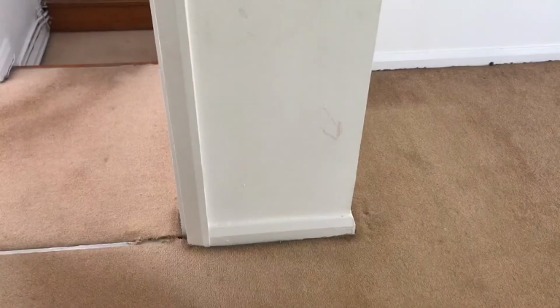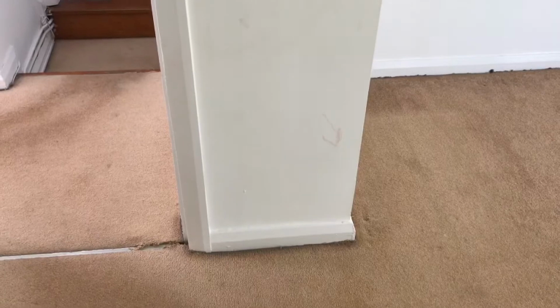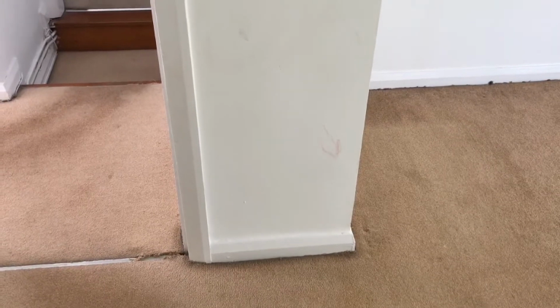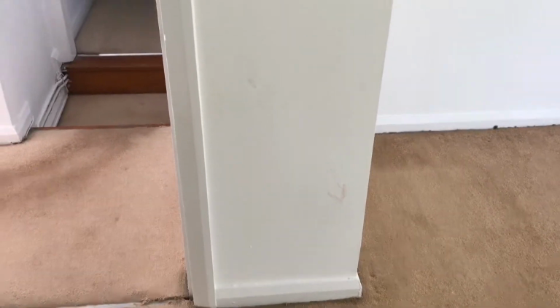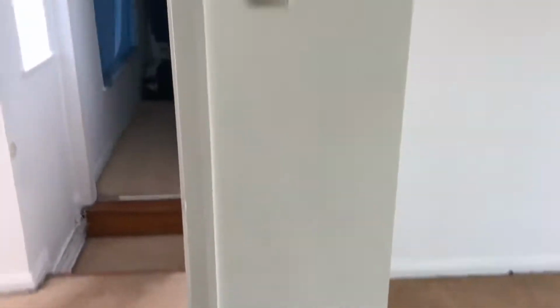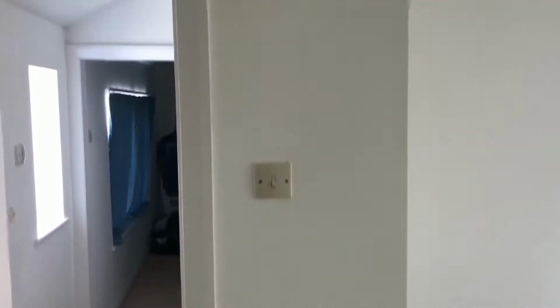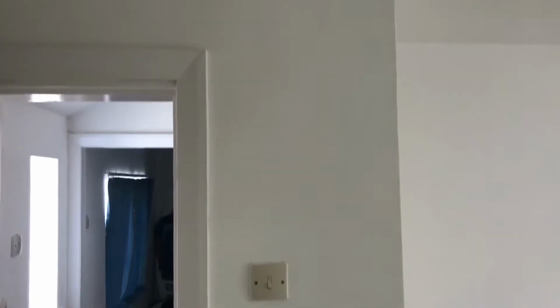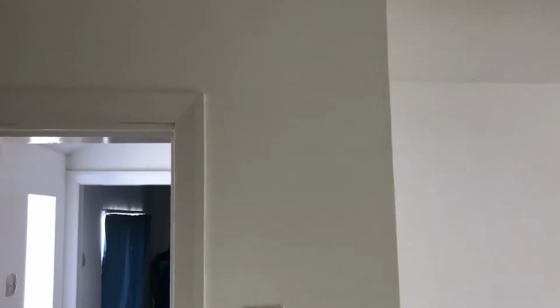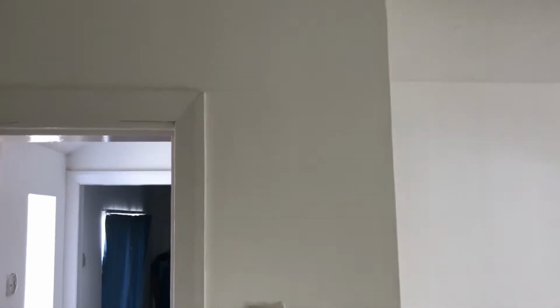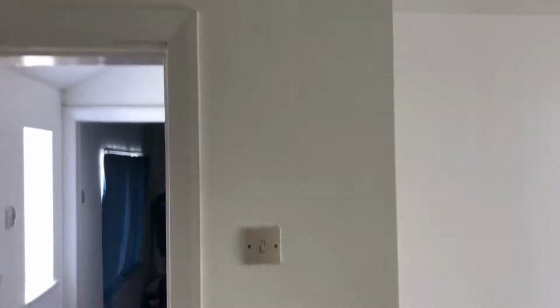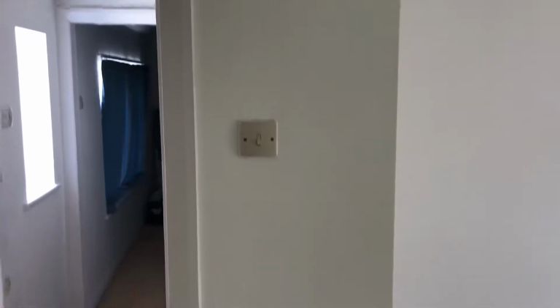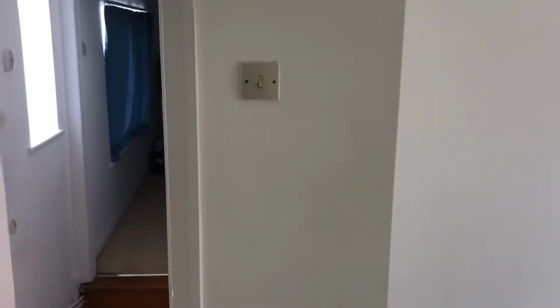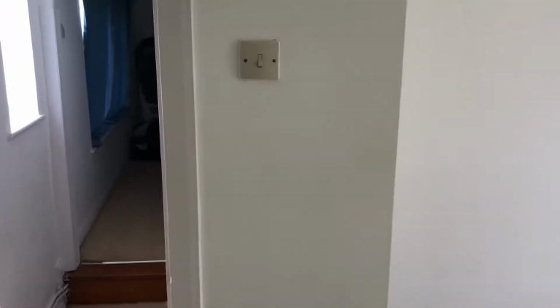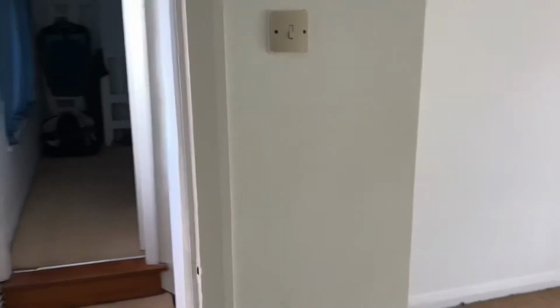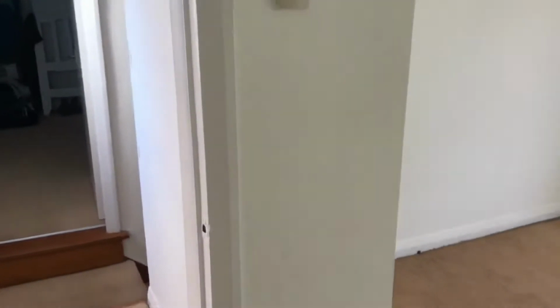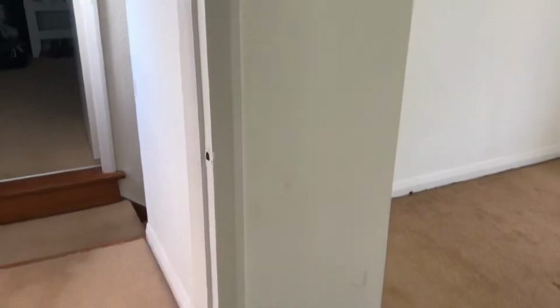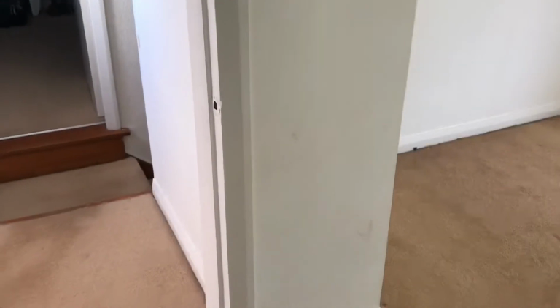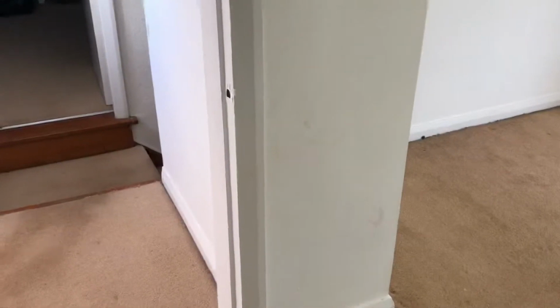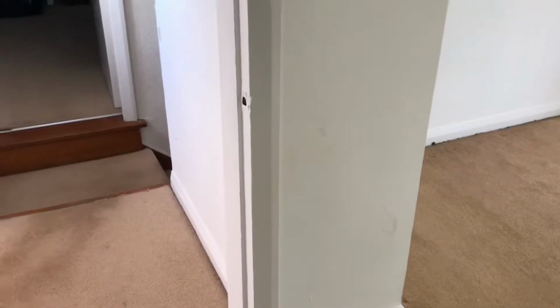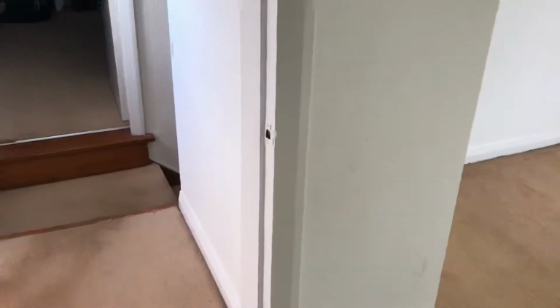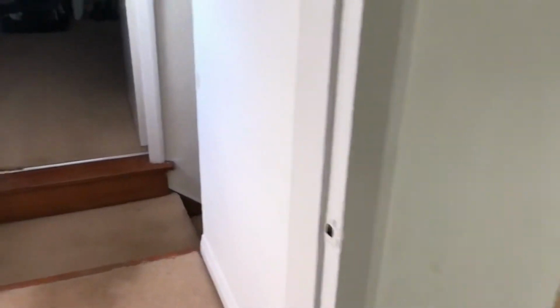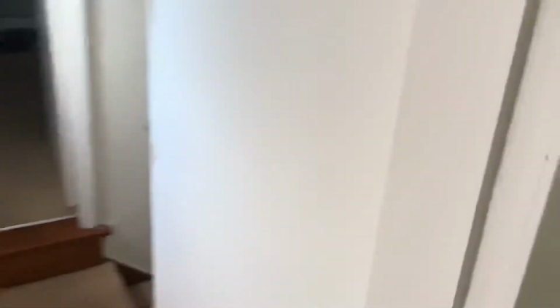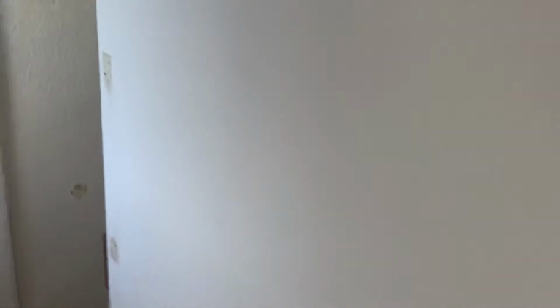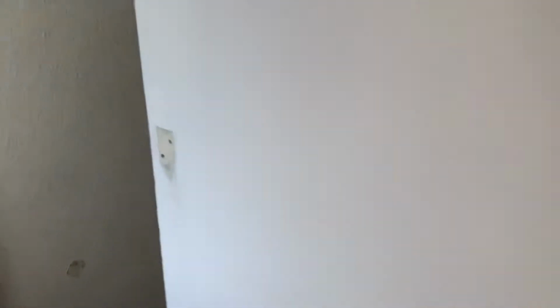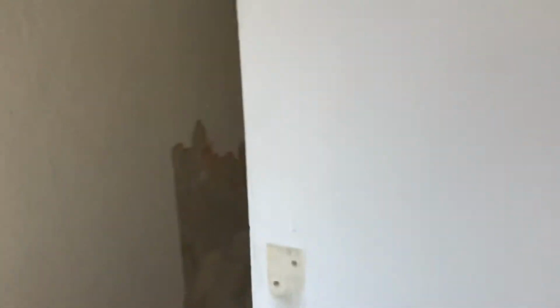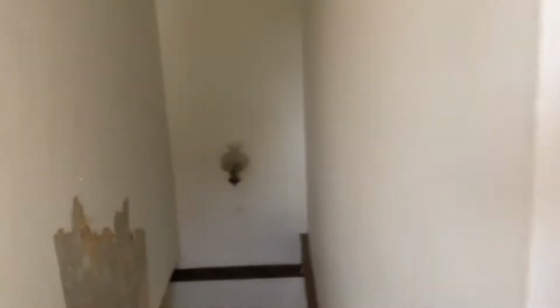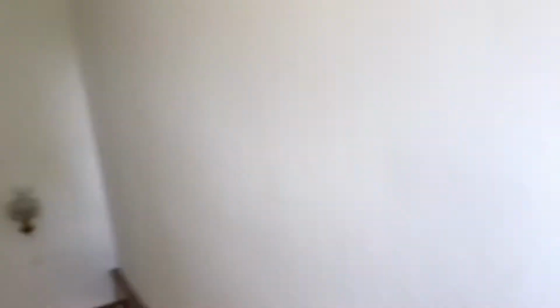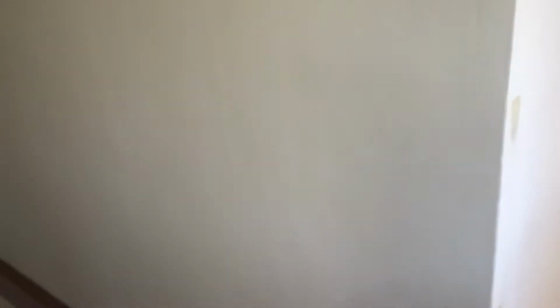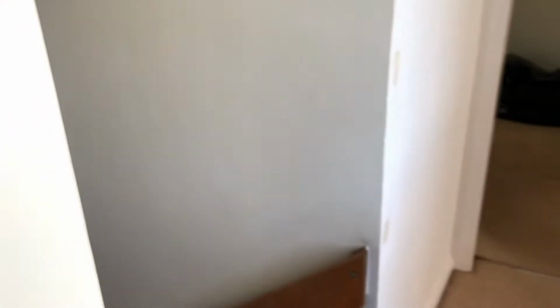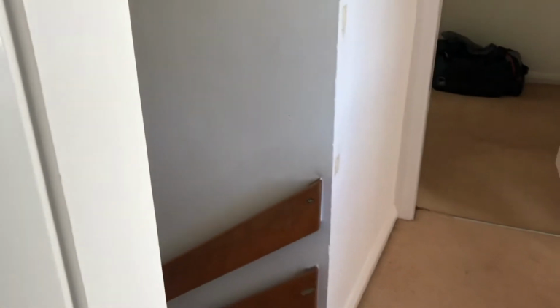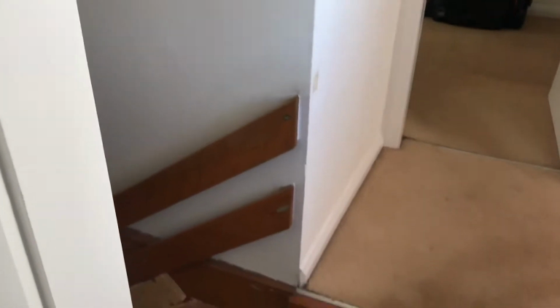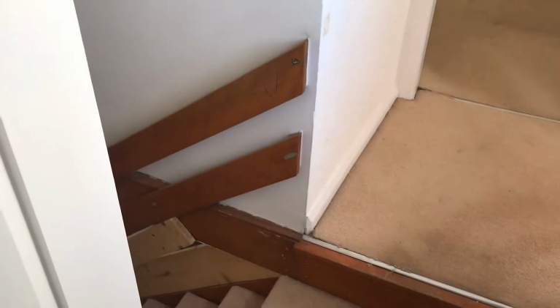All the other walls internally in this house are single-skin brick with a bit of plasterboard on either side — that's how they redone the internal finishing more recently. So why should this bit of wall be 450mm thick or thereabouts? I have literally no idea.